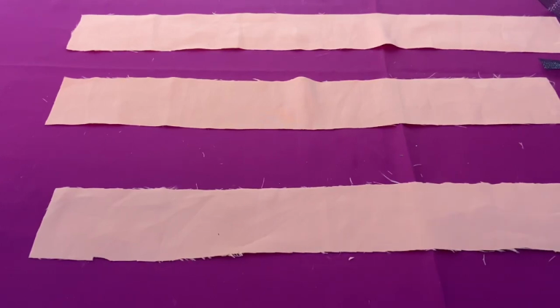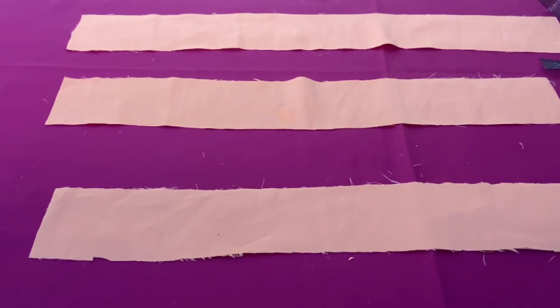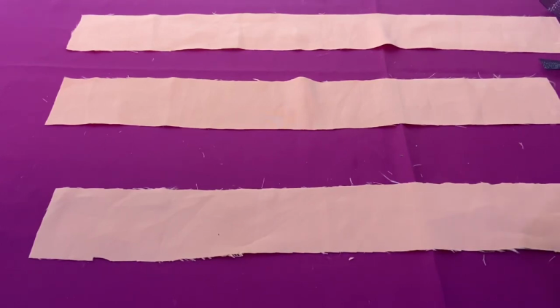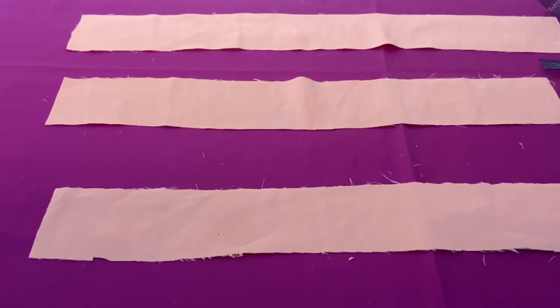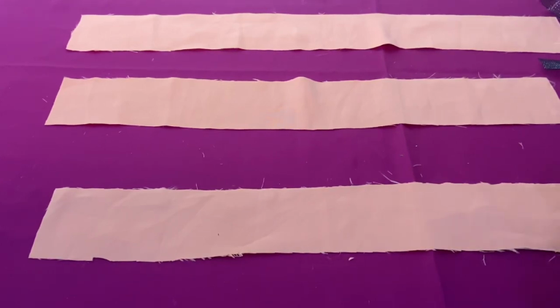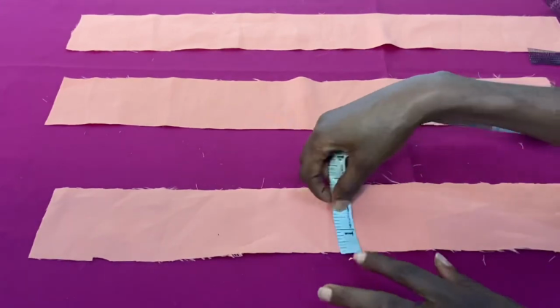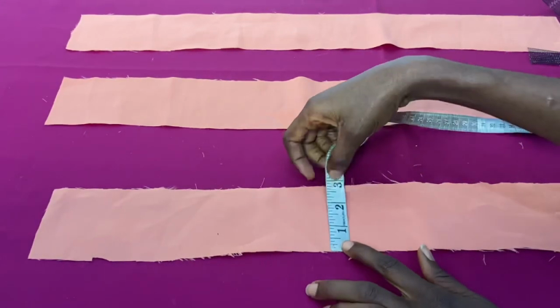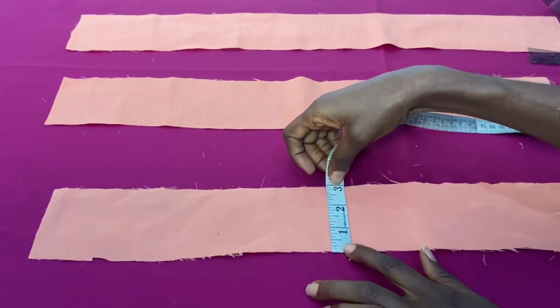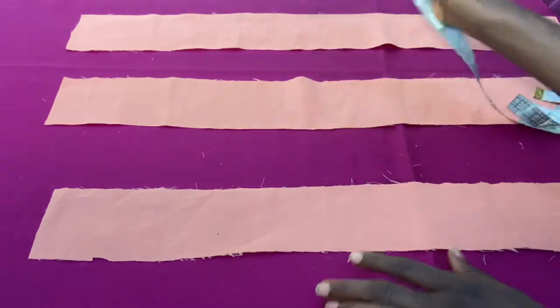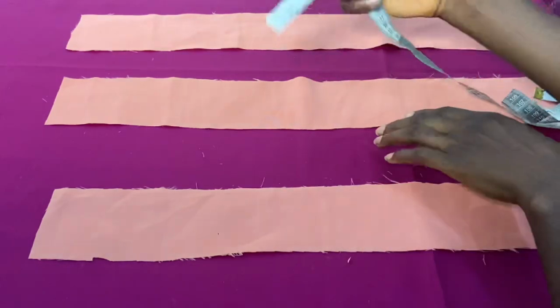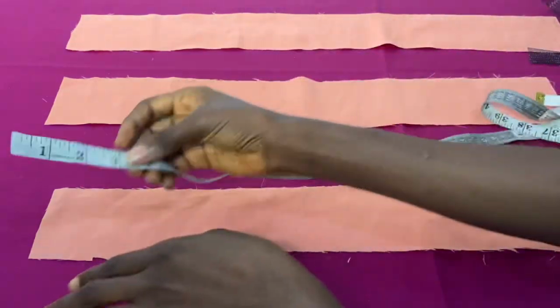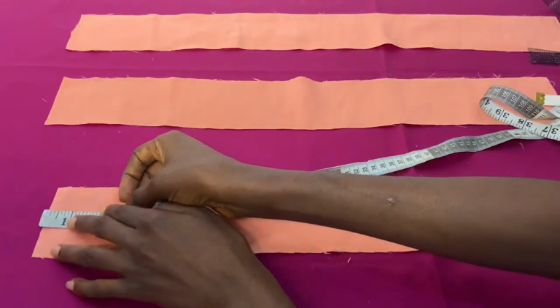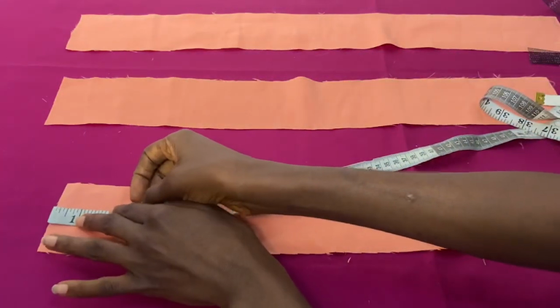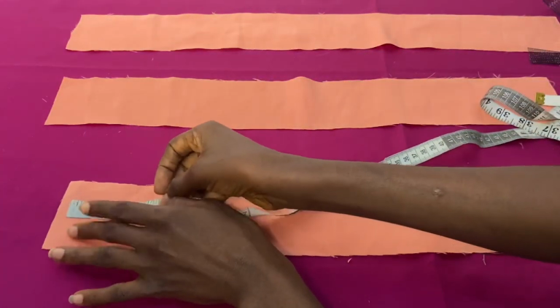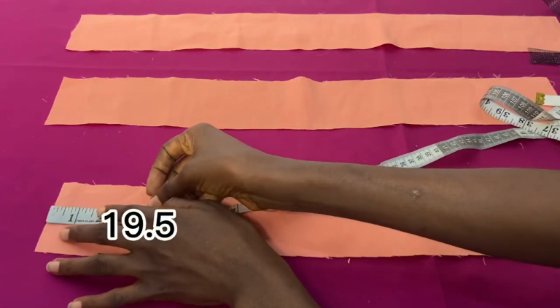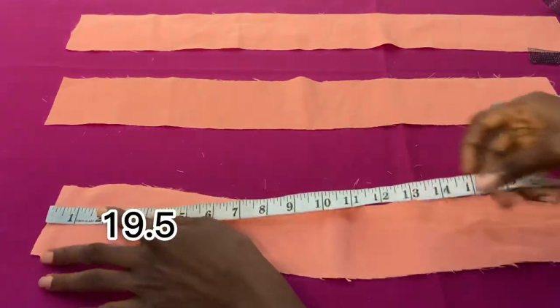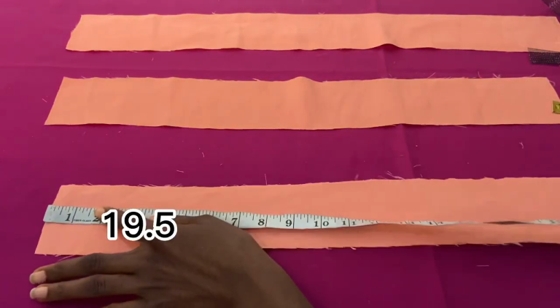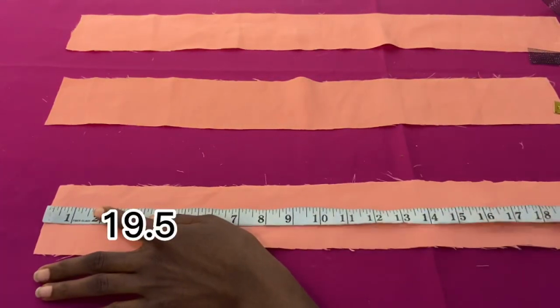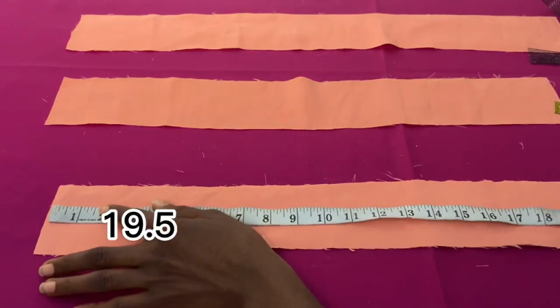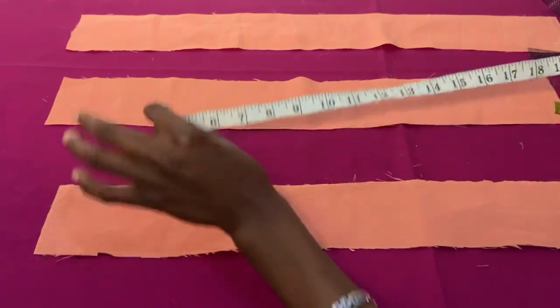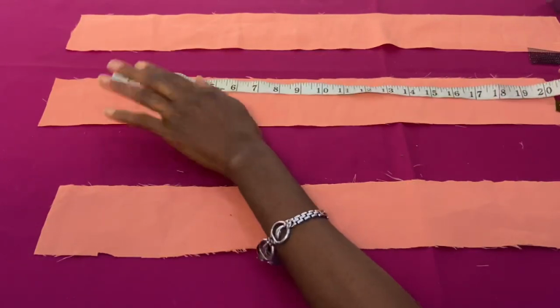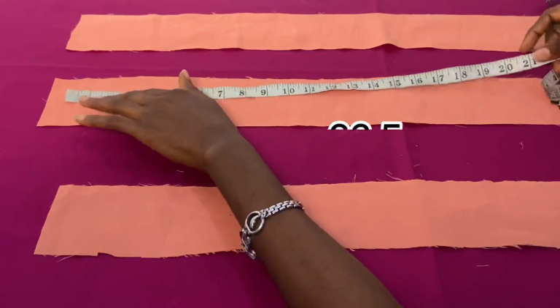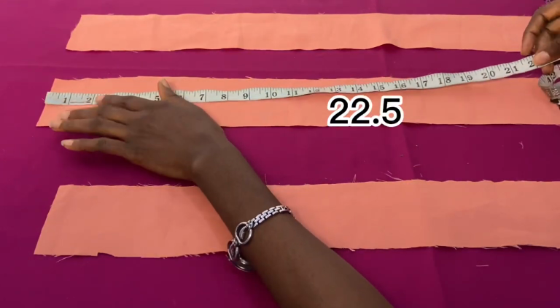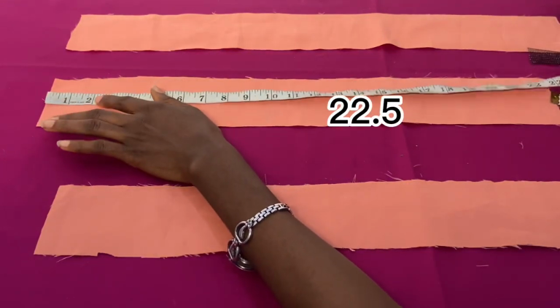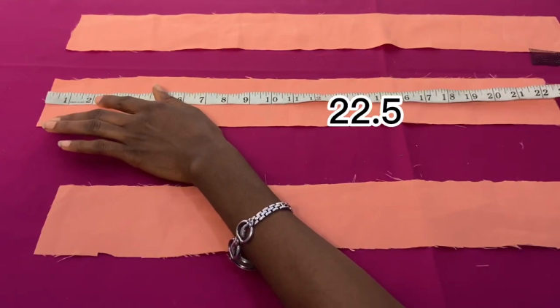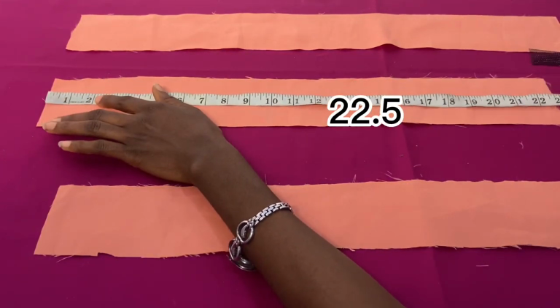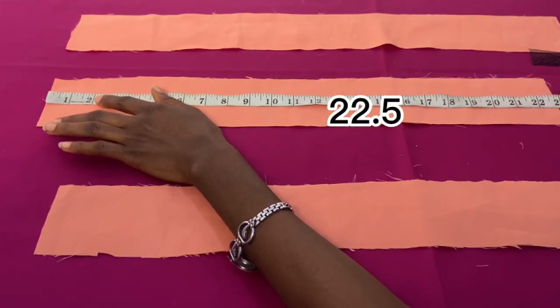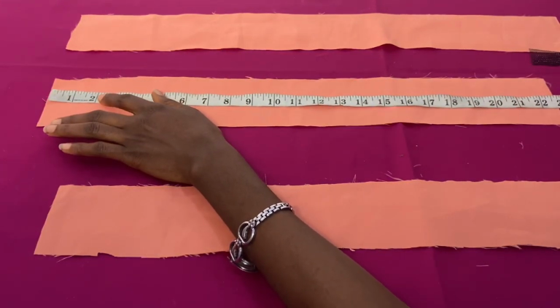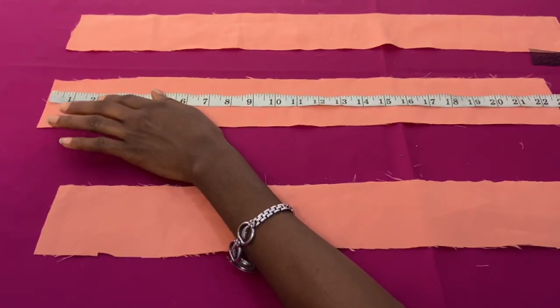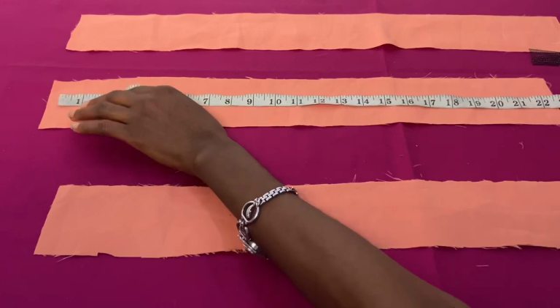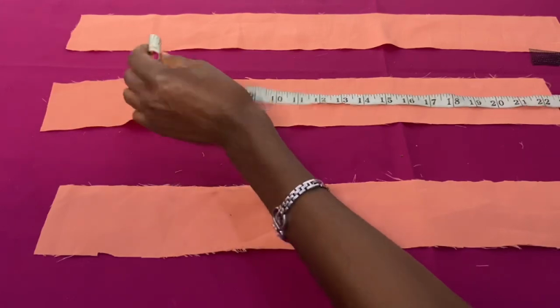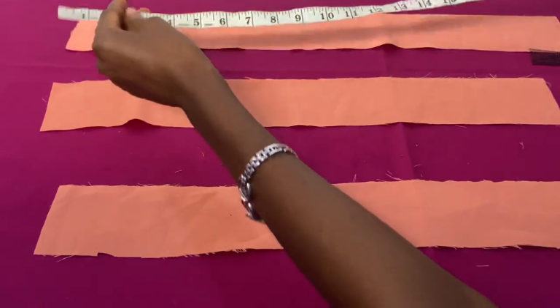I'm taking measurements of these strips I already cut out. I'm measuring three inches by 19.5 for the first one, the second one is three inches by 22.5, and the third one is three inches by 25.5.